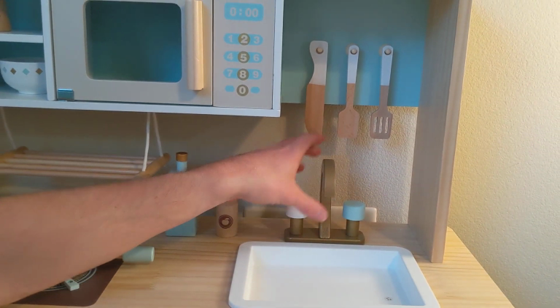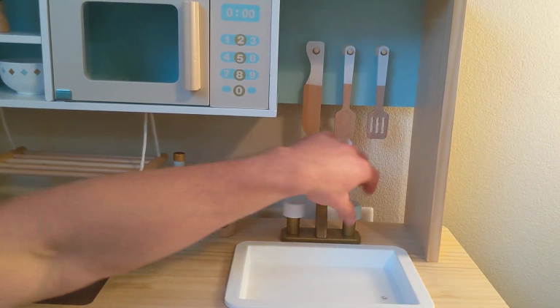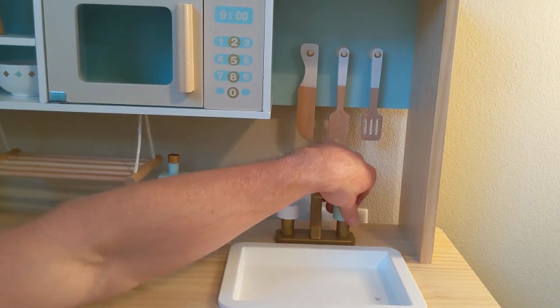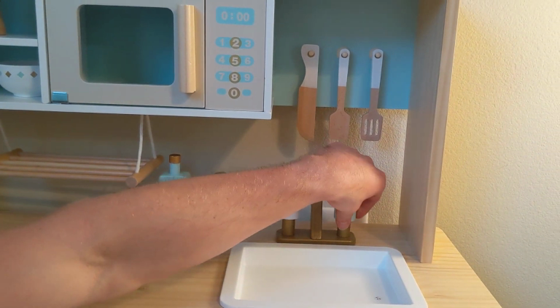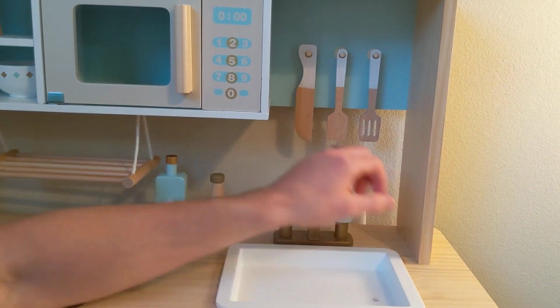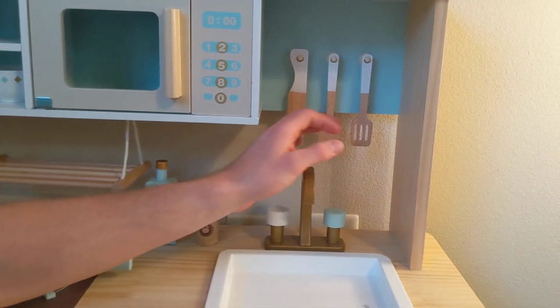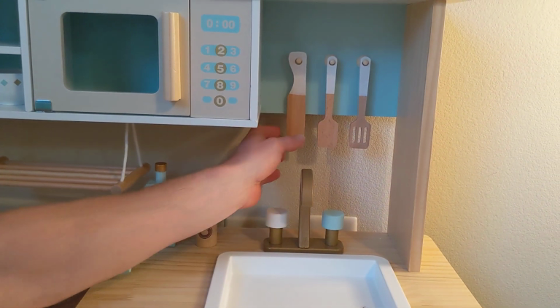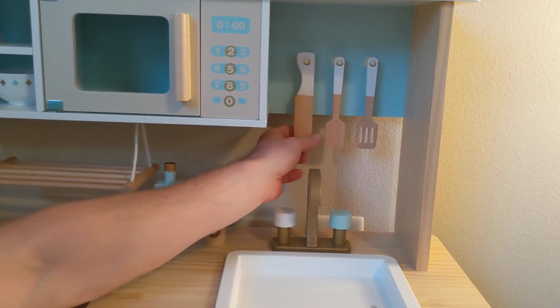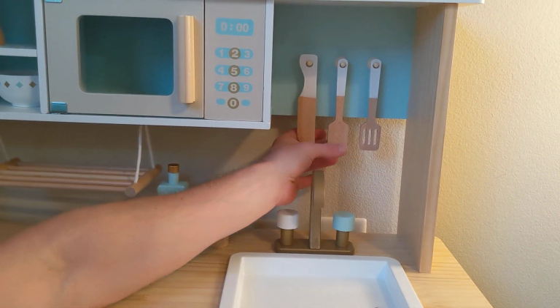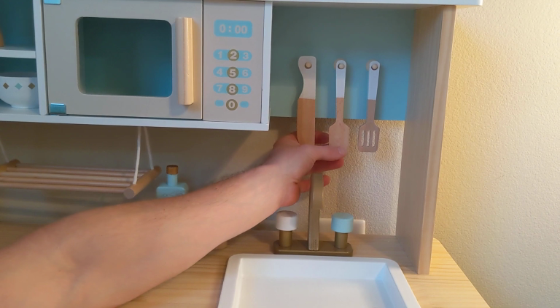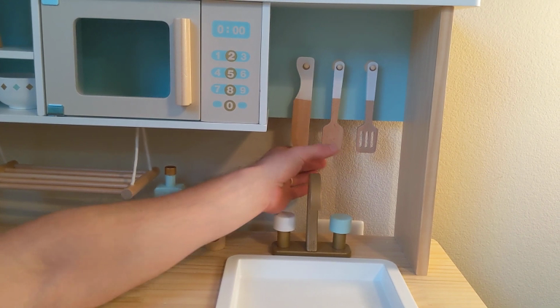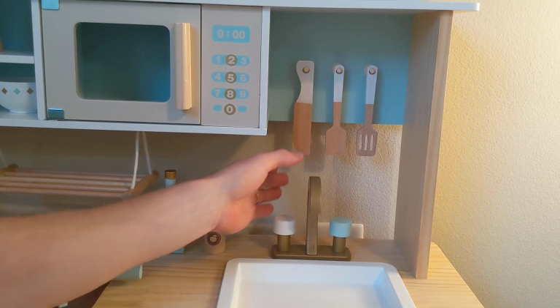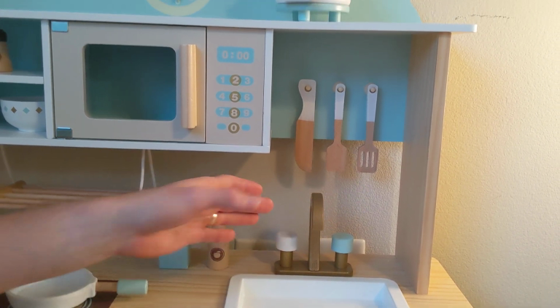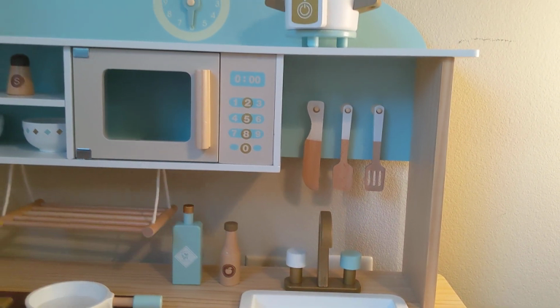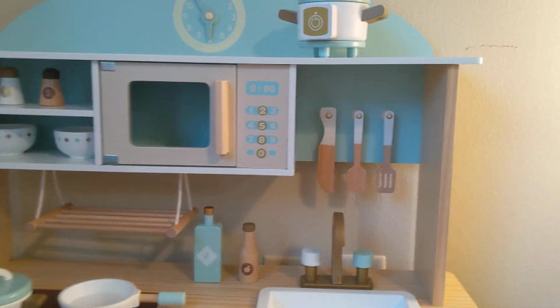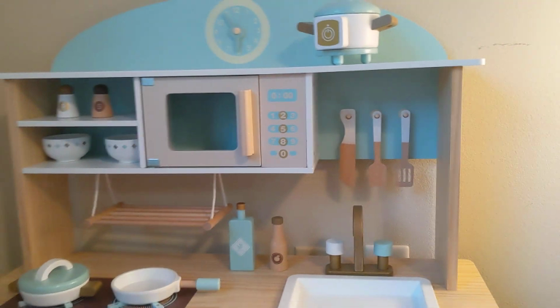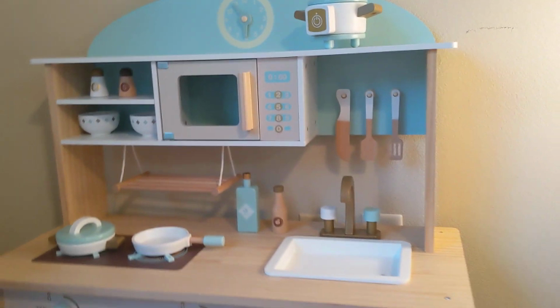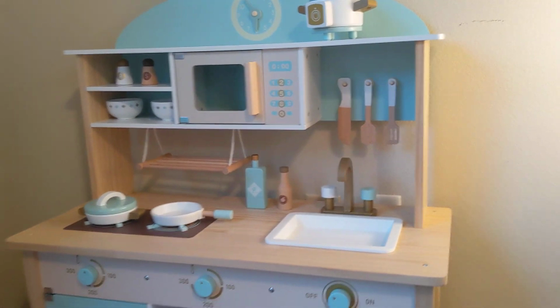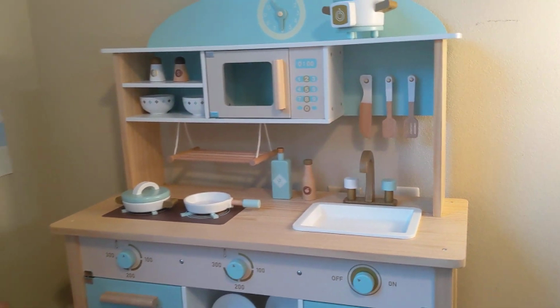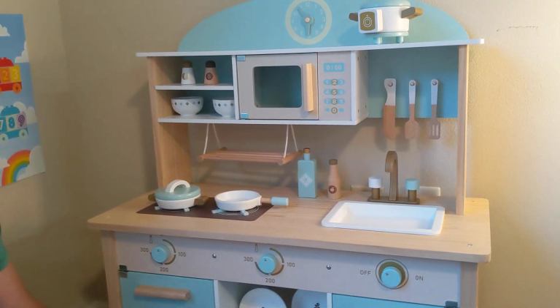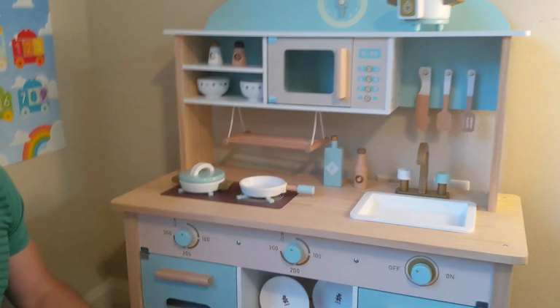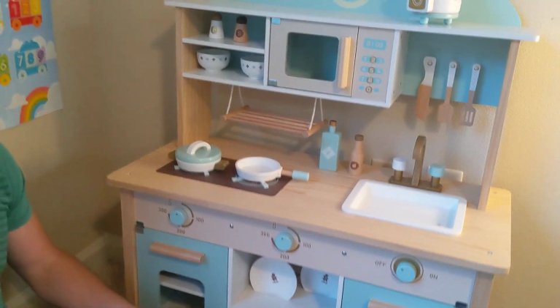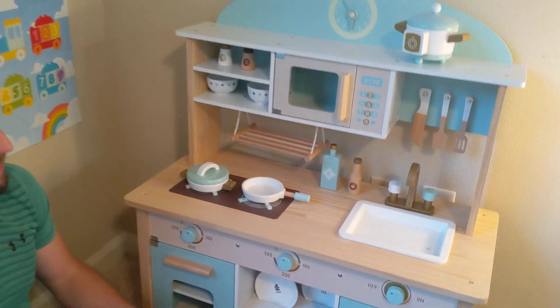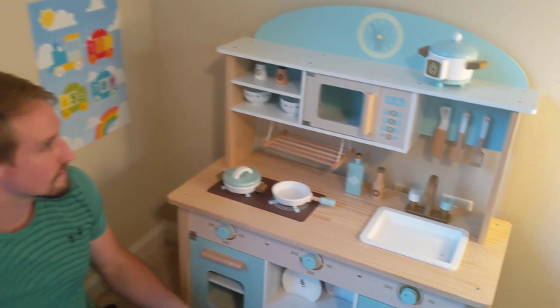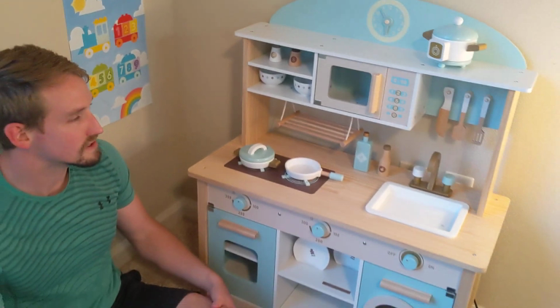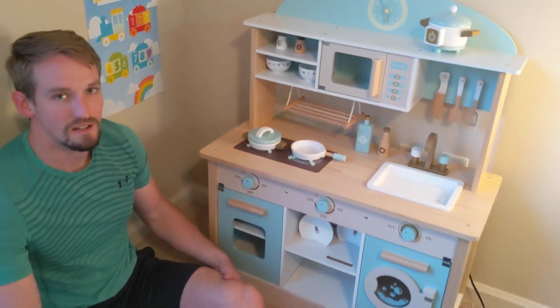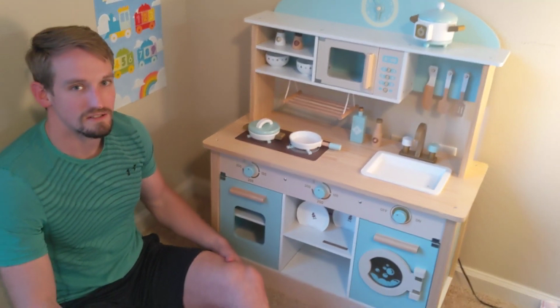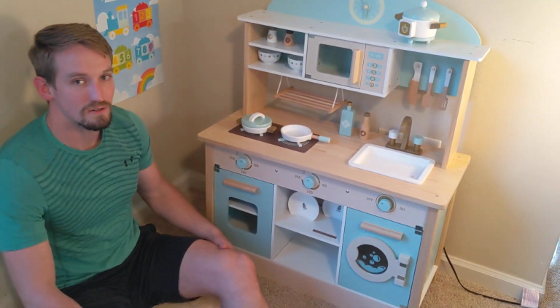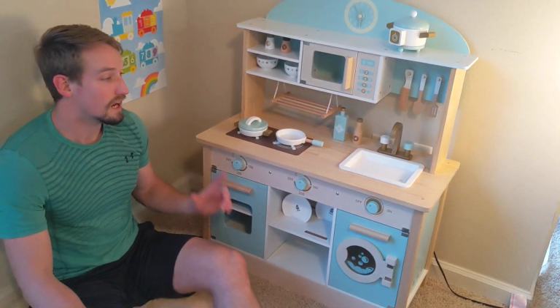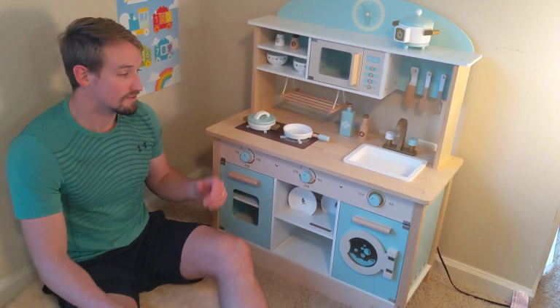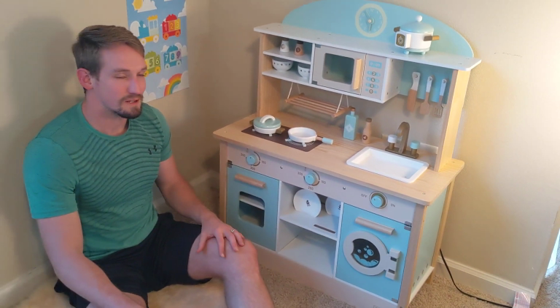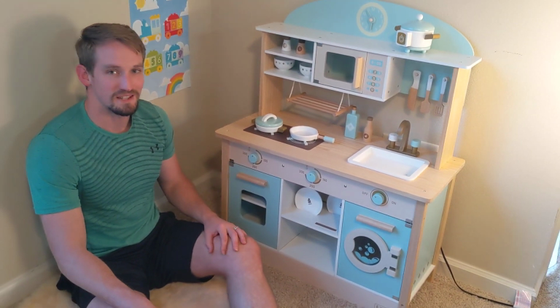The knobs do turn, and then we have the knife and the two spatulas. It's a really cool set and we're happy we got it — she loves it, so I definitely recommend this.